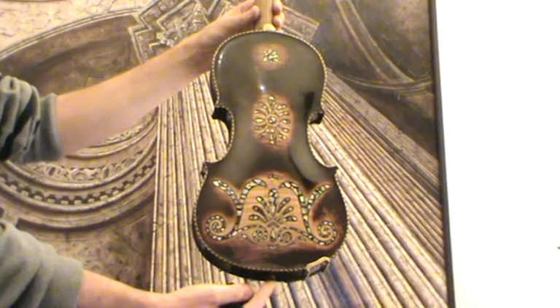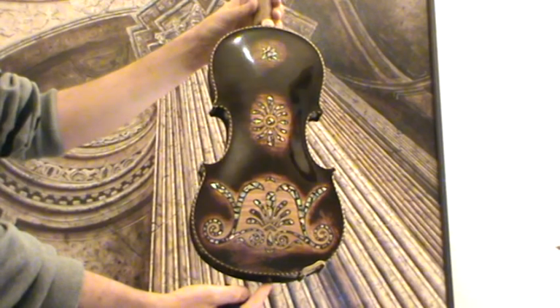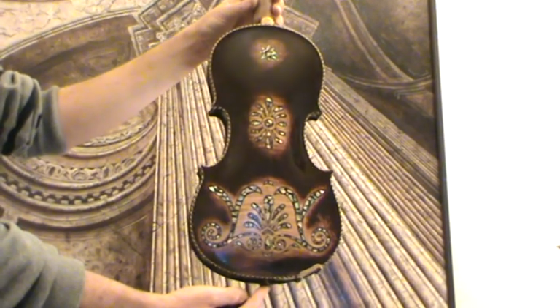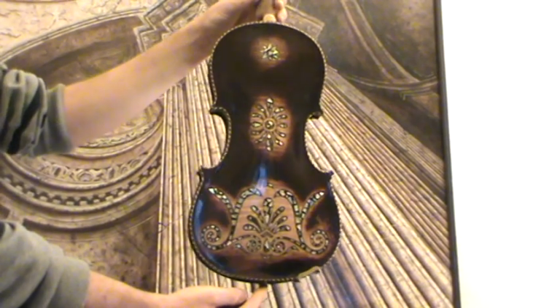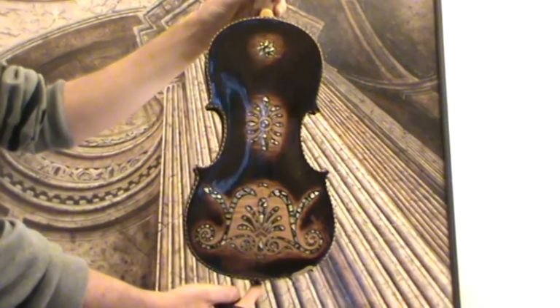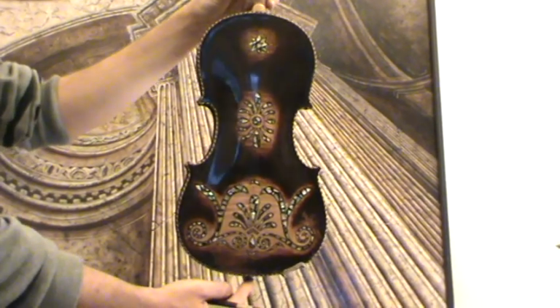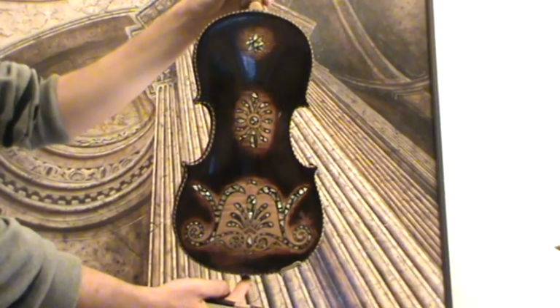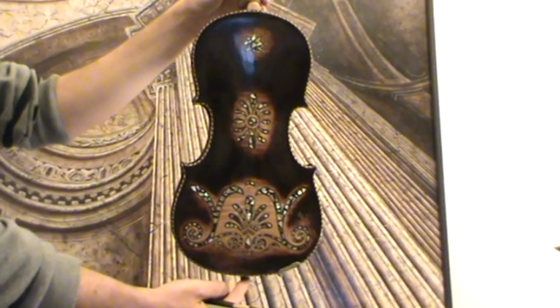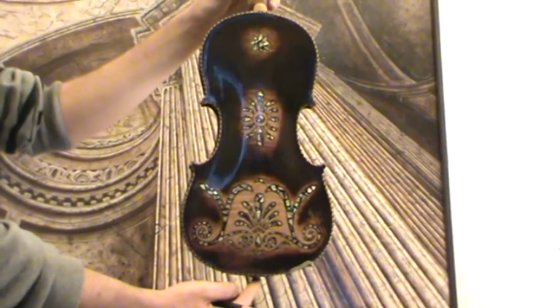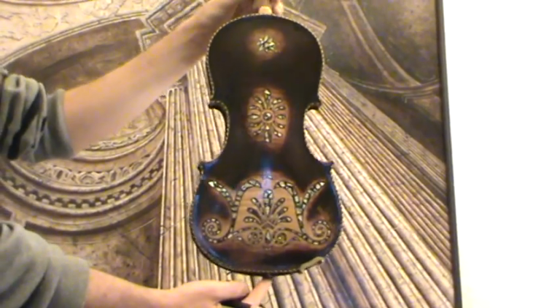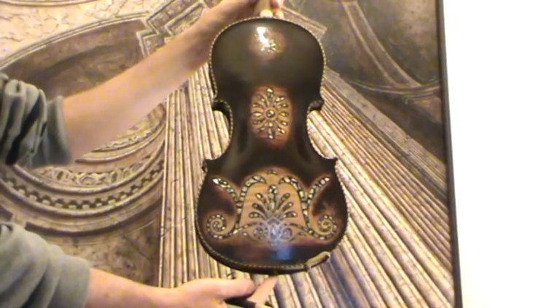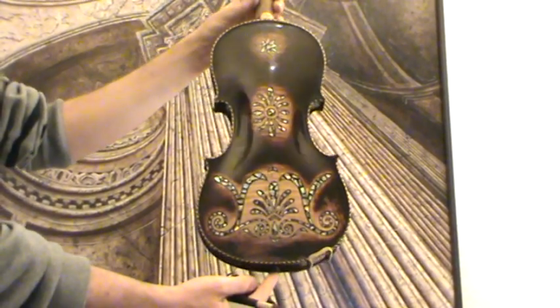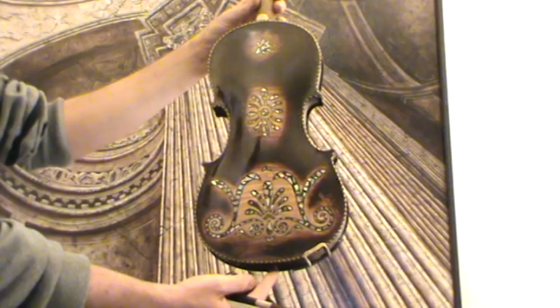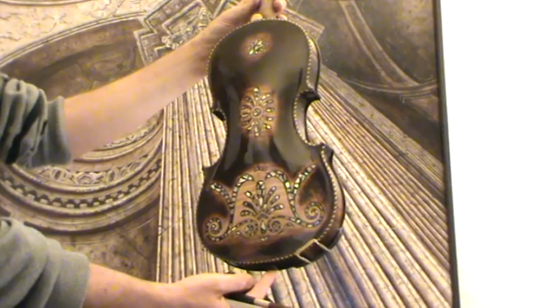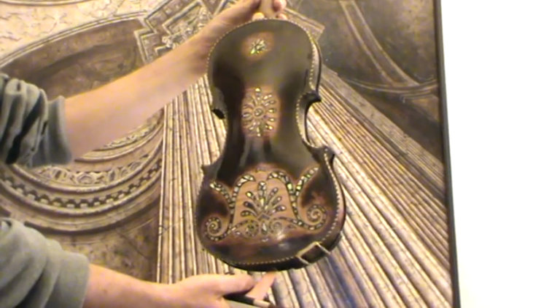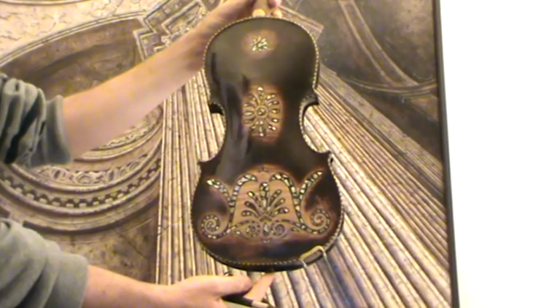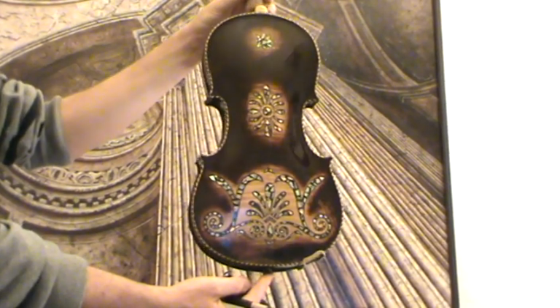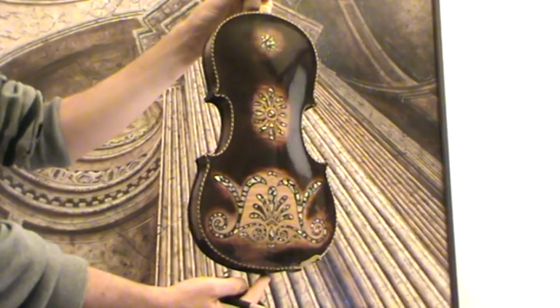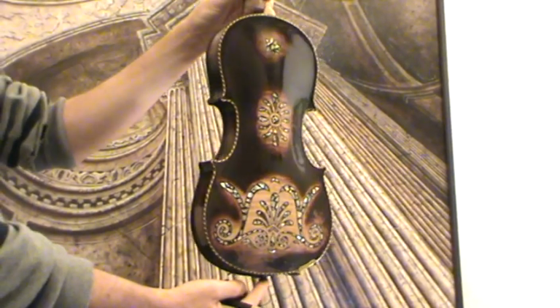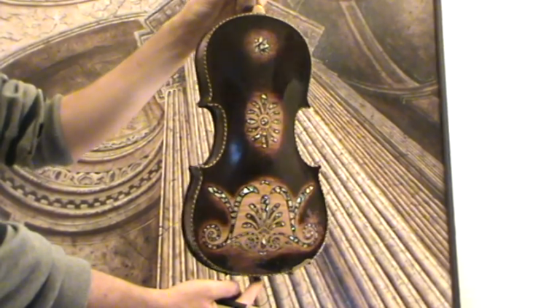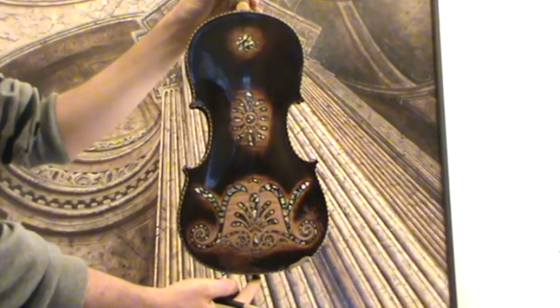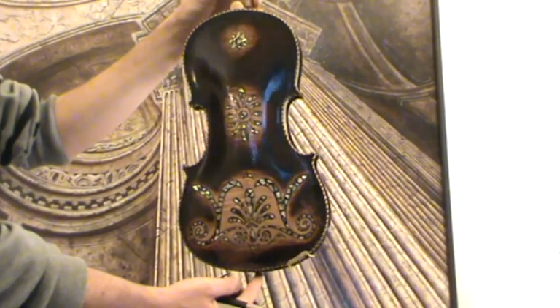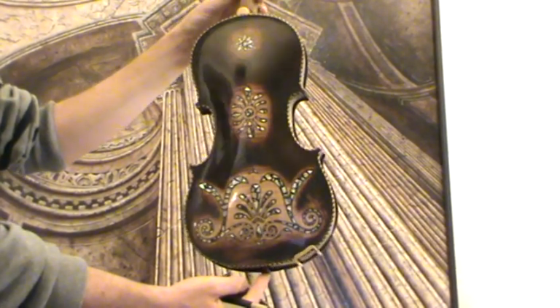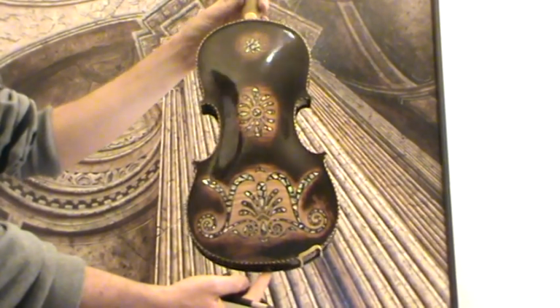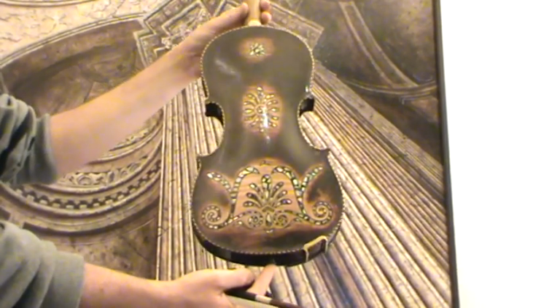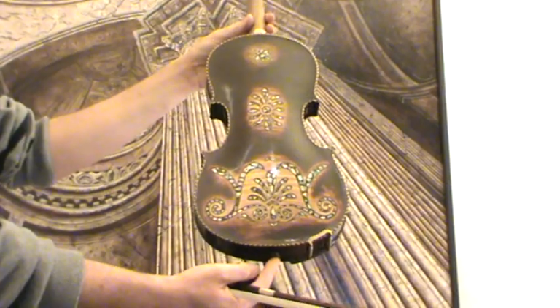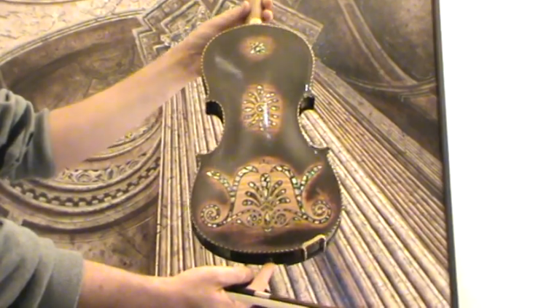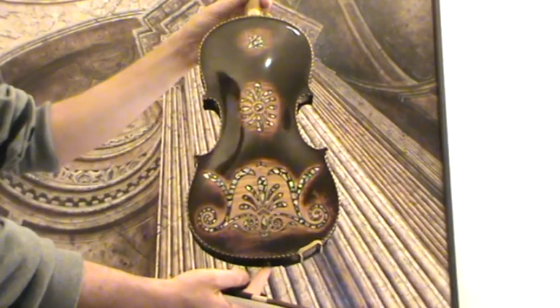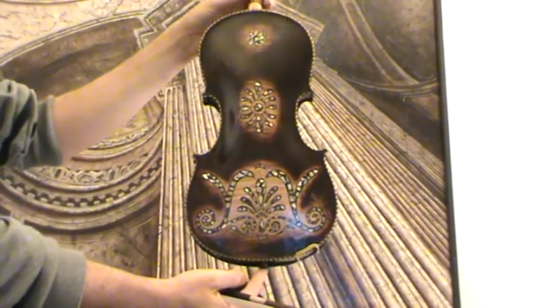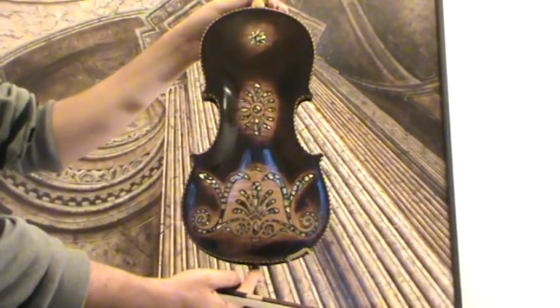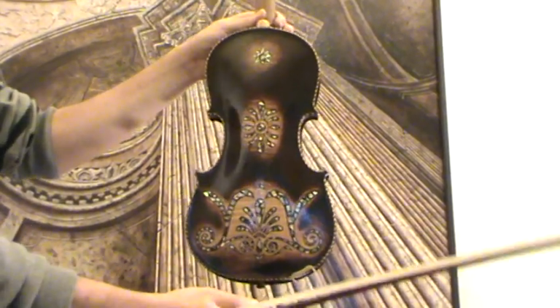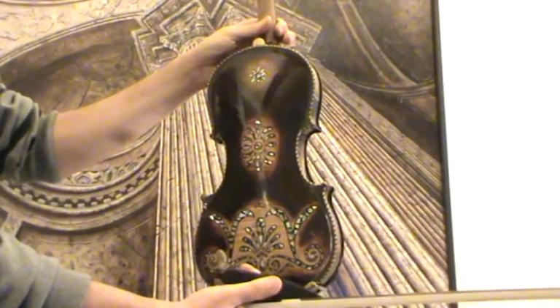Exceptional, beautiful old violin, presumably French, early 1900s. The violin shows a two-piece maple back with mother of pearl ornaments.